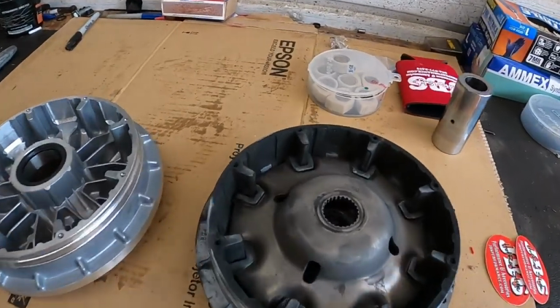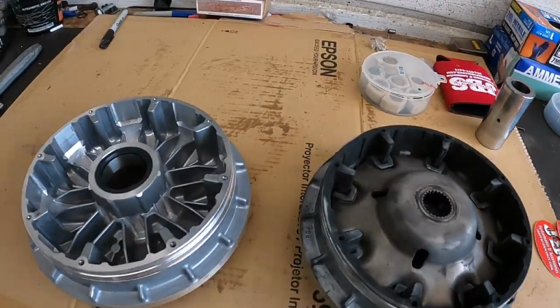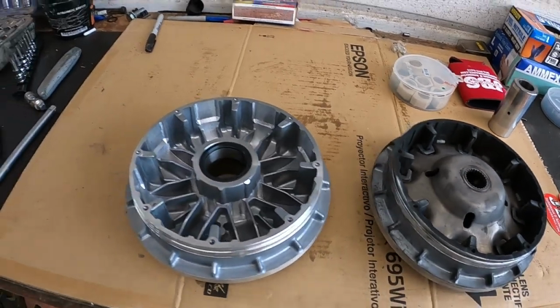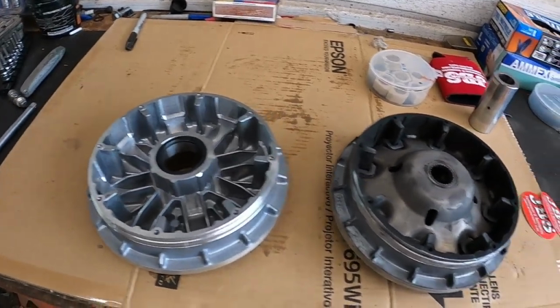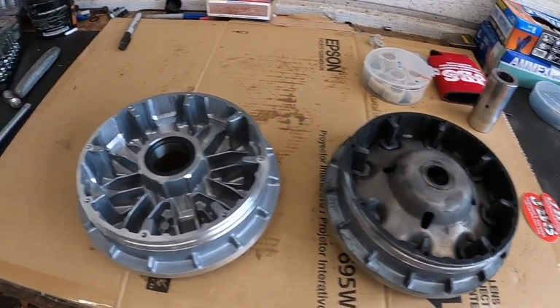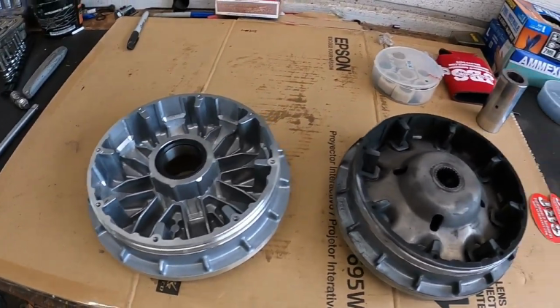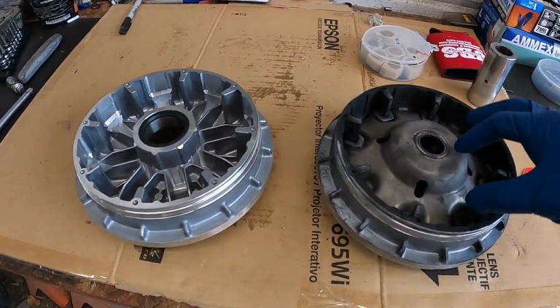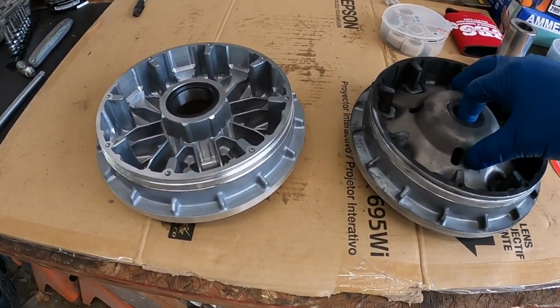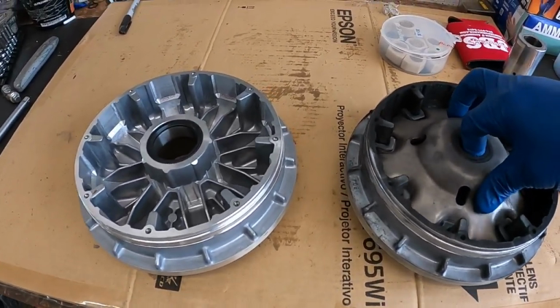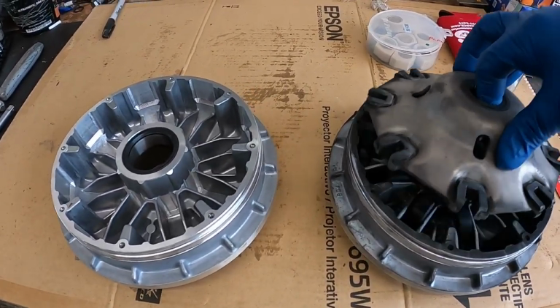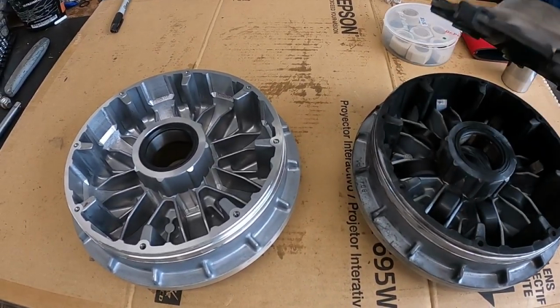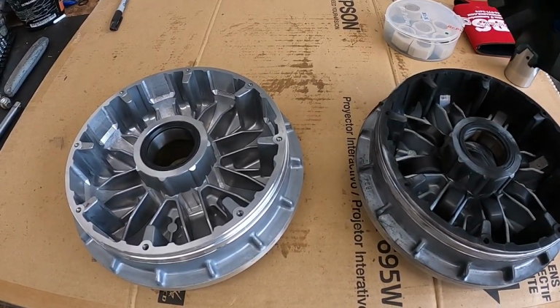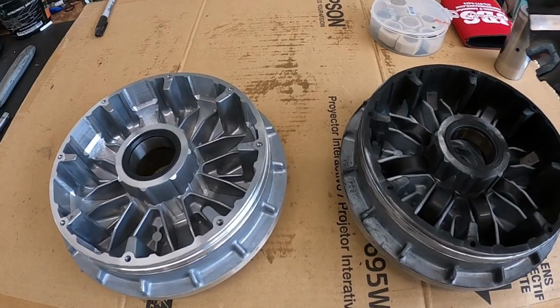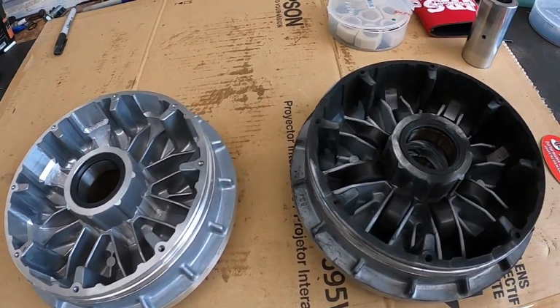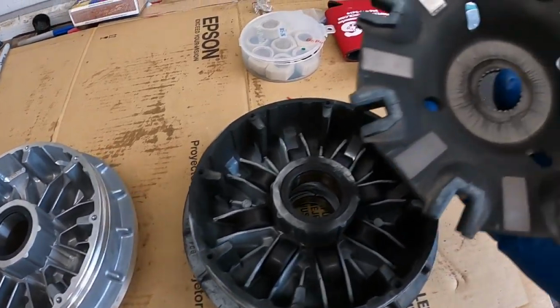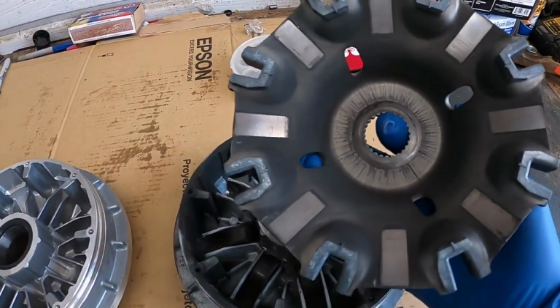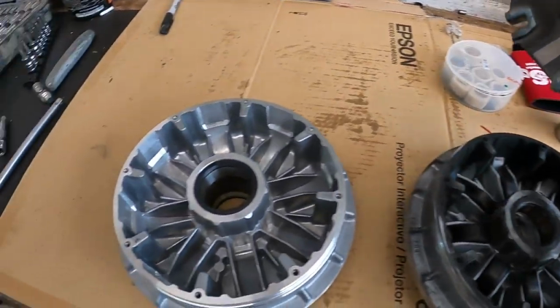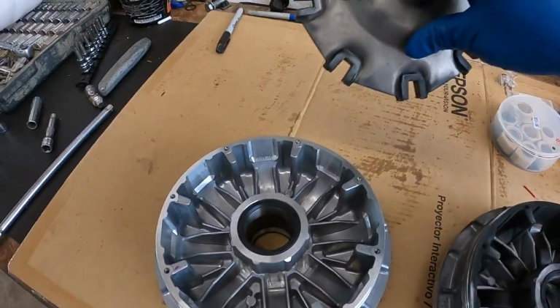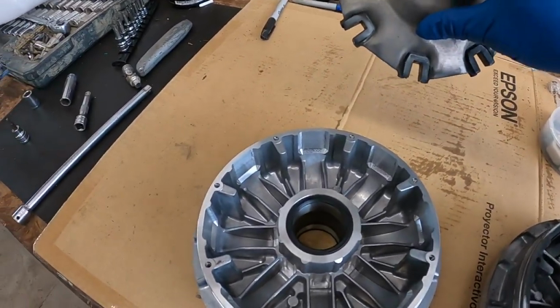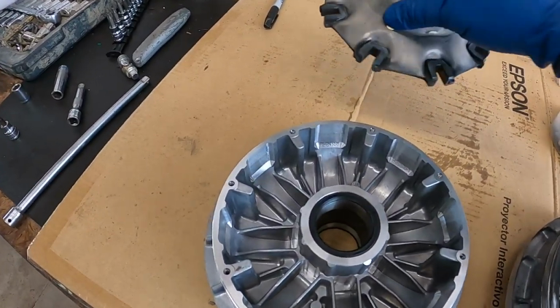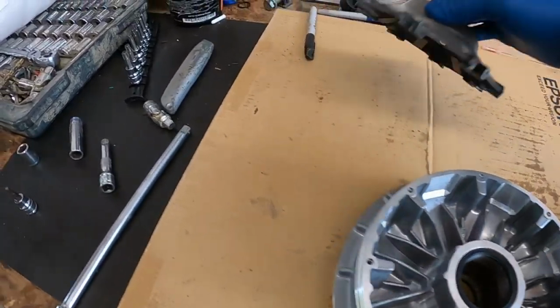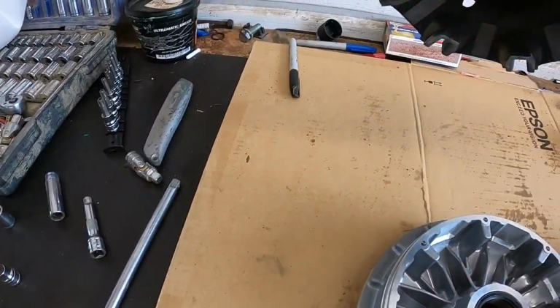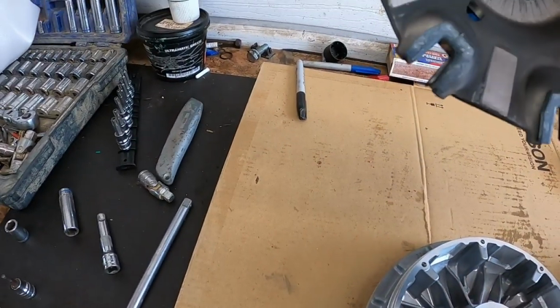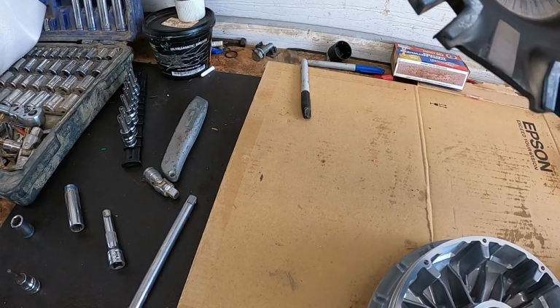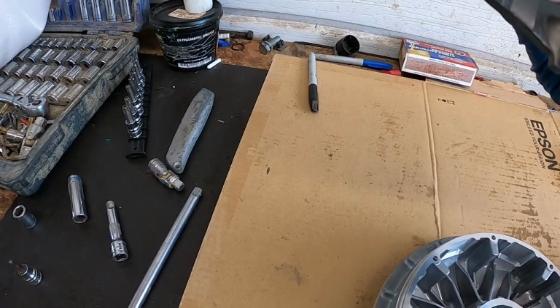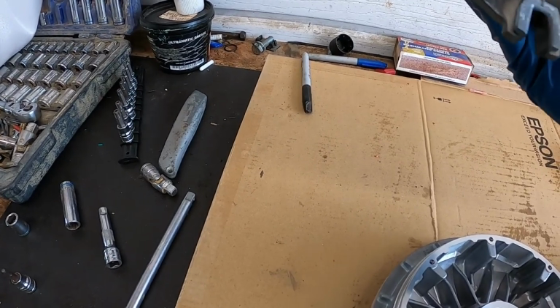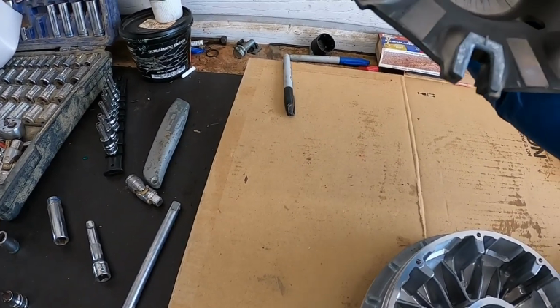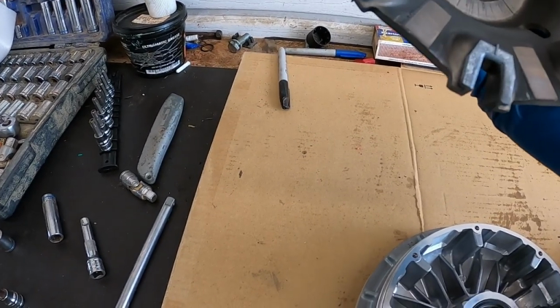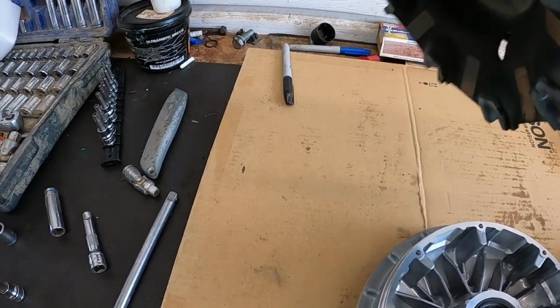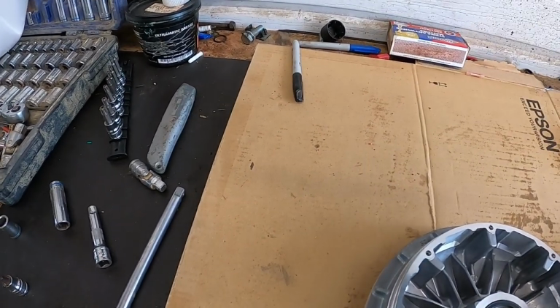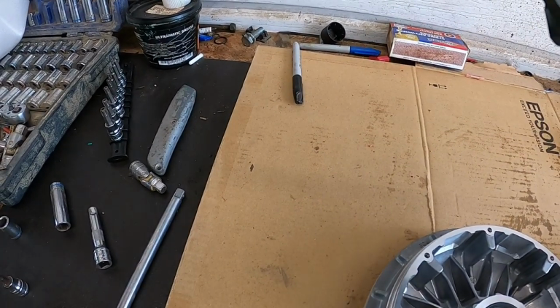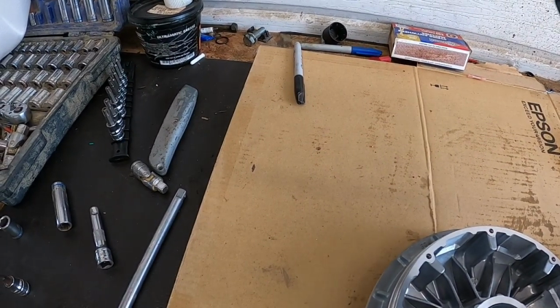Here we've got the two side by side. Again, when you compare these in the one video, there really isn't much to see. Here is our cam plate — it'll get reused, of course. Everything's looking pretty good on it.